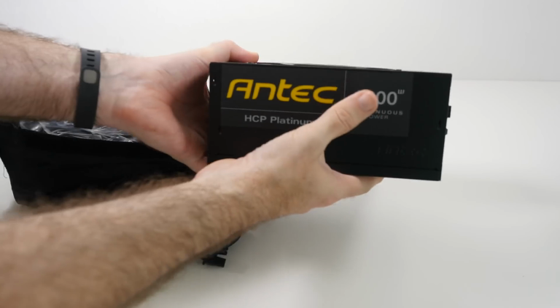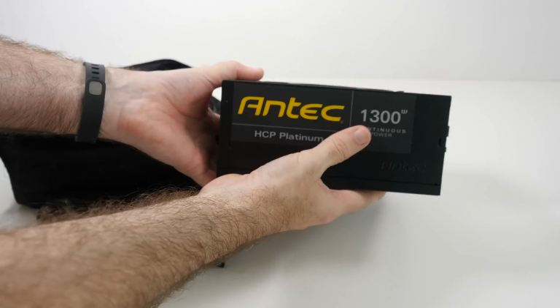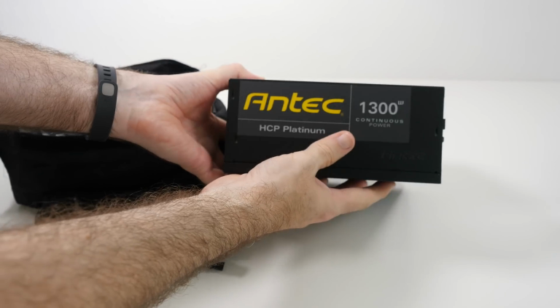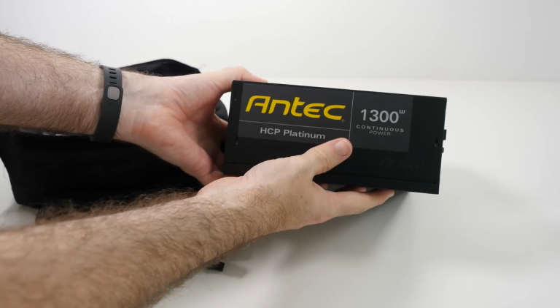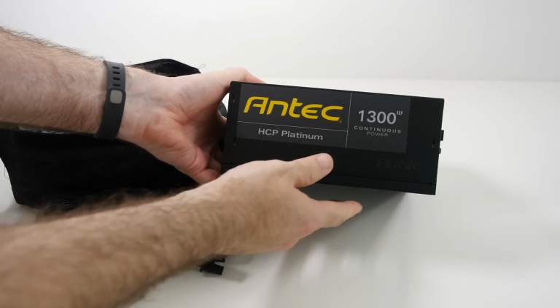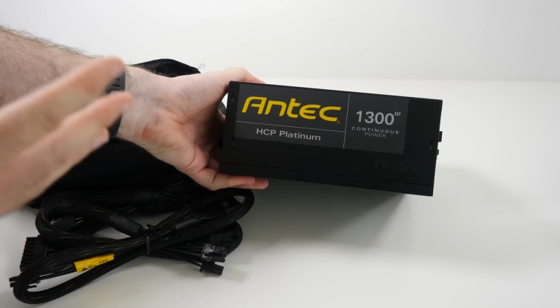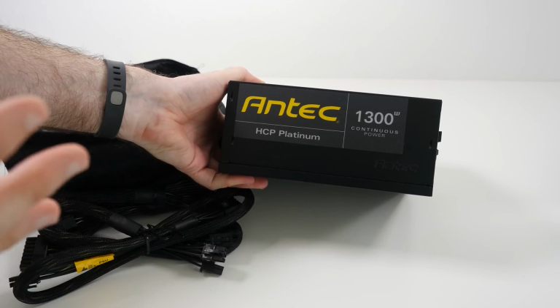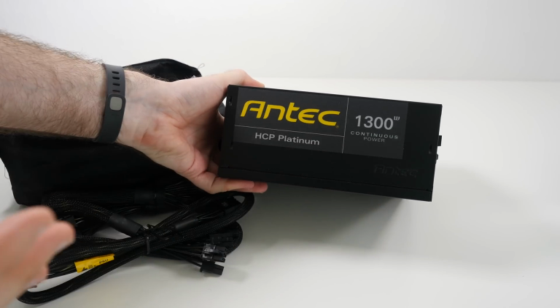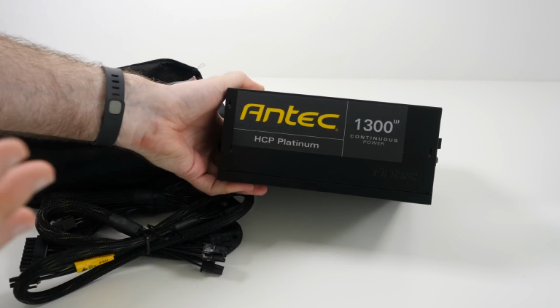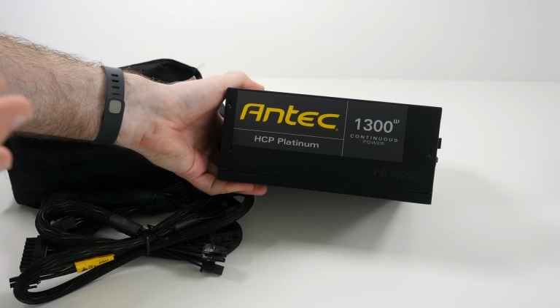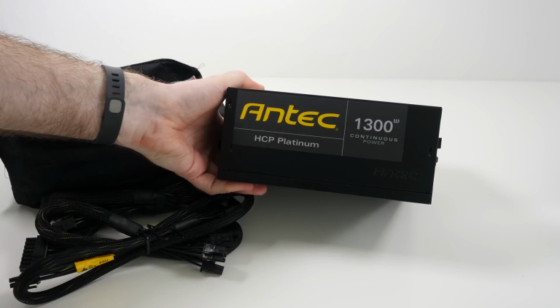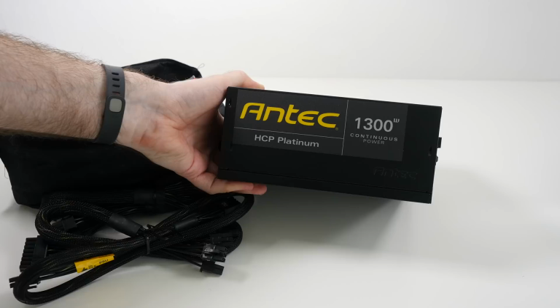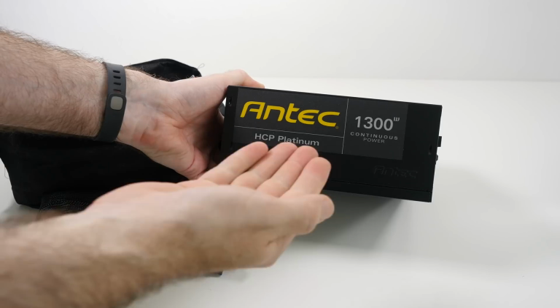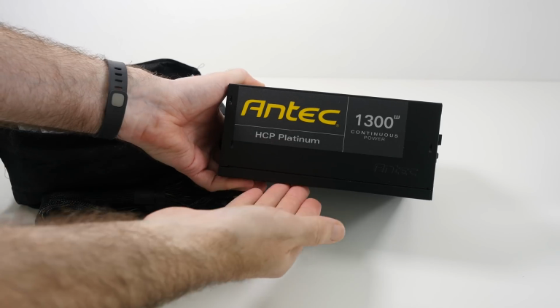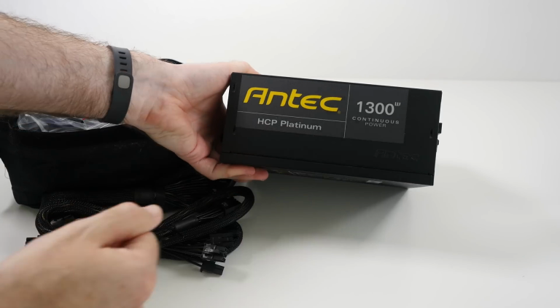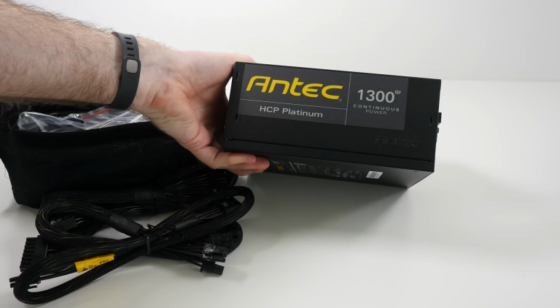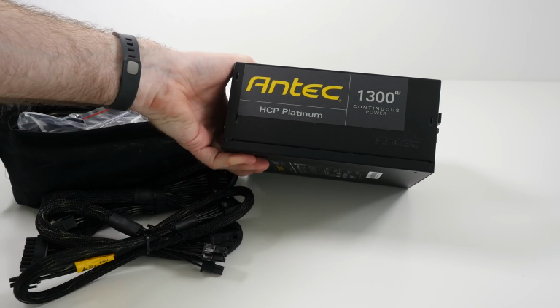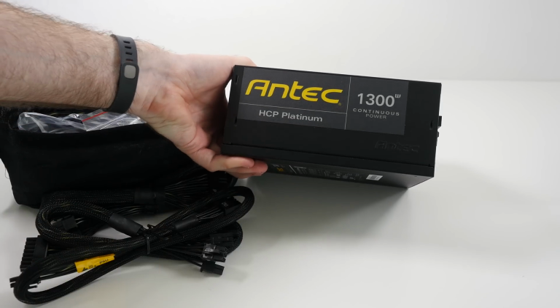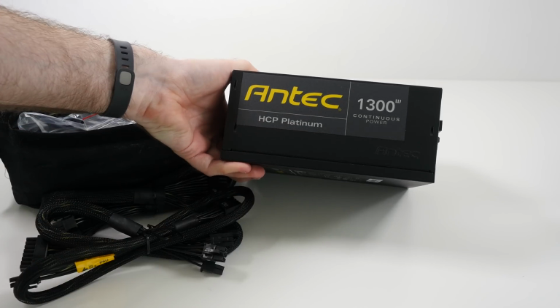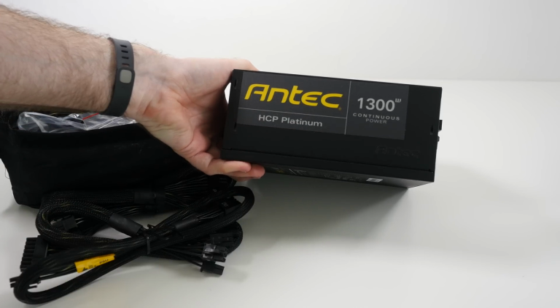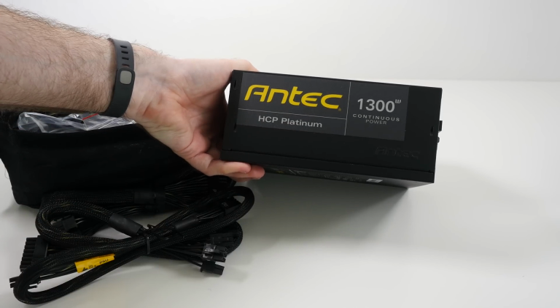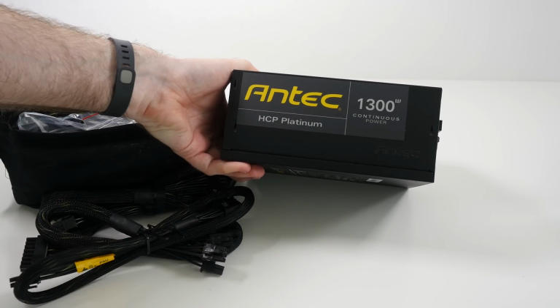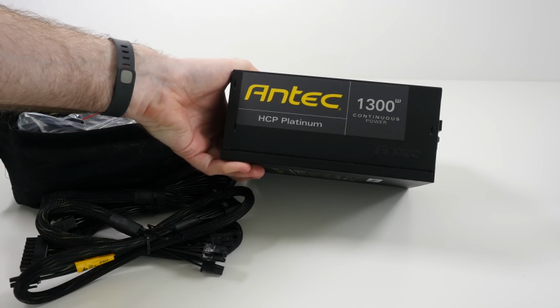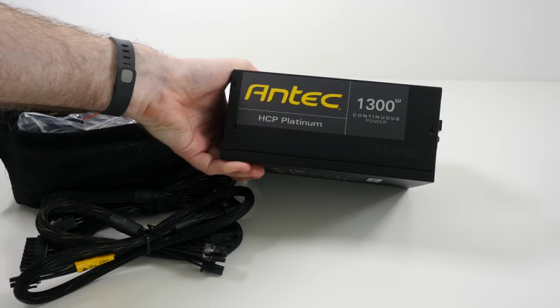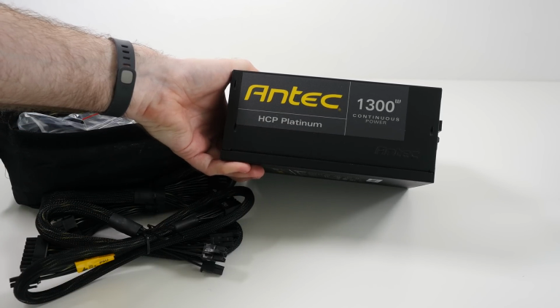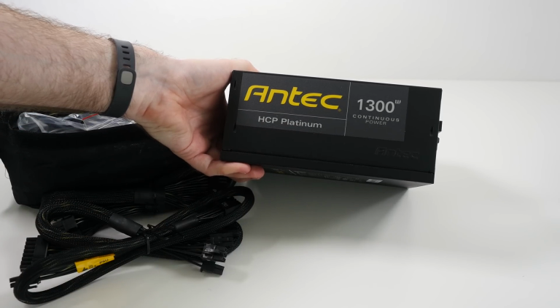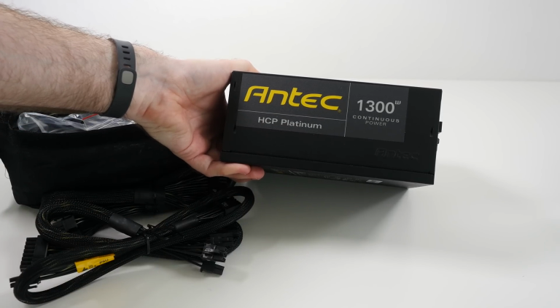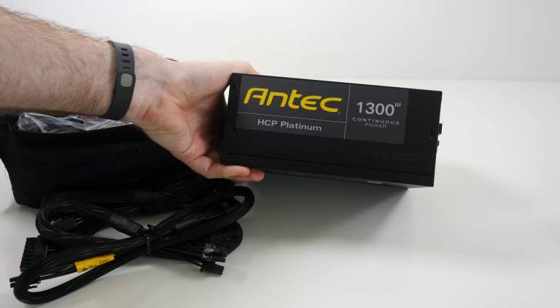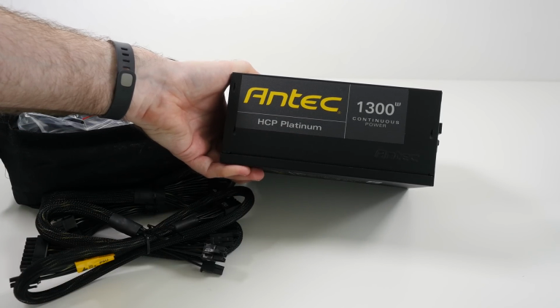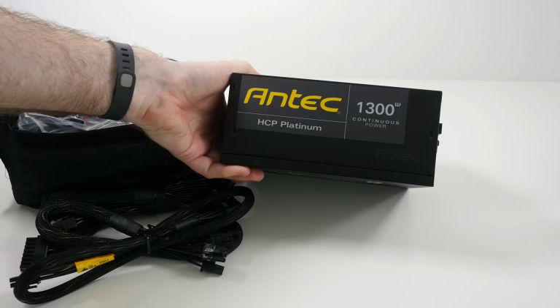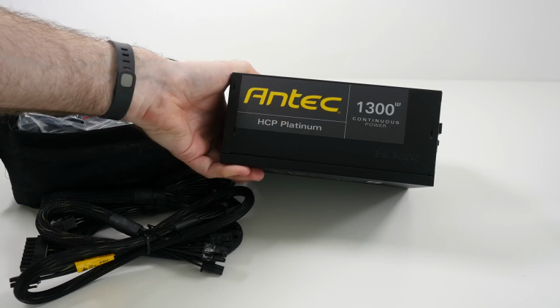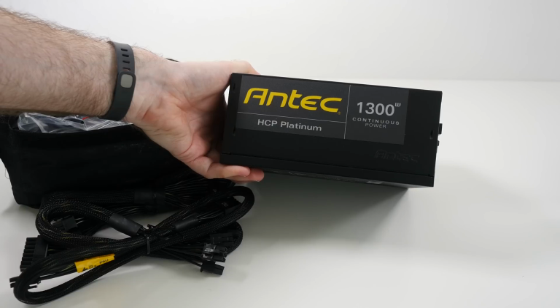I'll be doing a benchmark and a system overview once everything's built, but for now I just wanted to introduce you to this — the Antec HCP Platinum power supply going into our build.